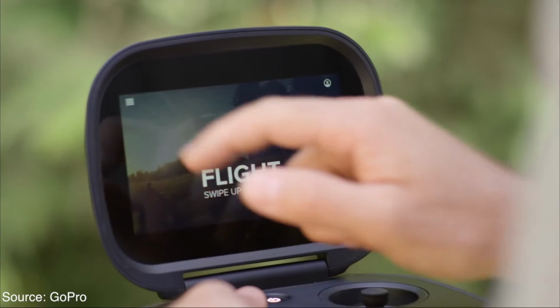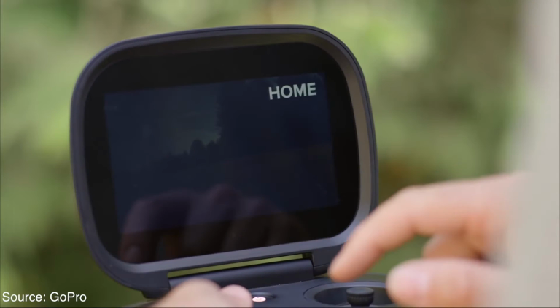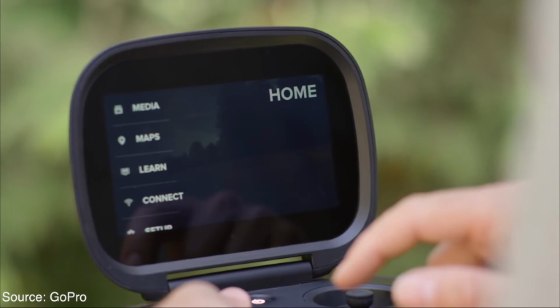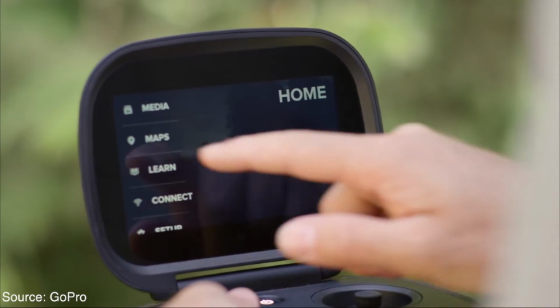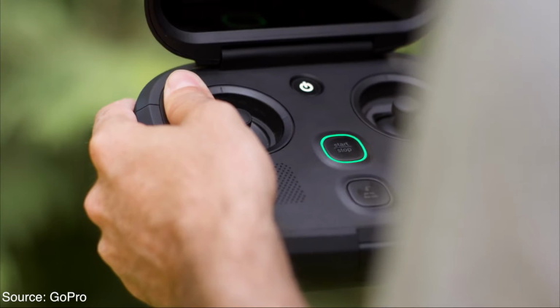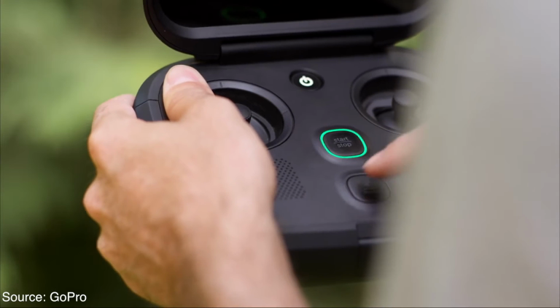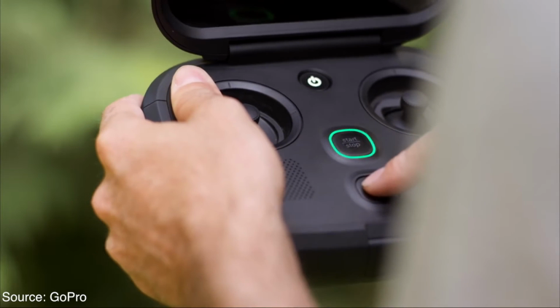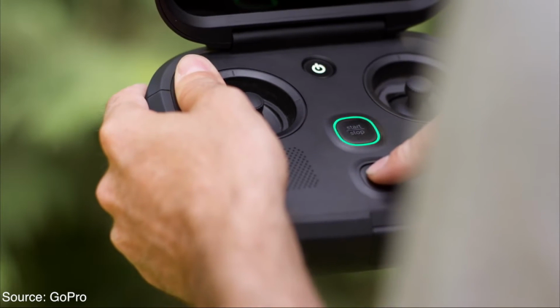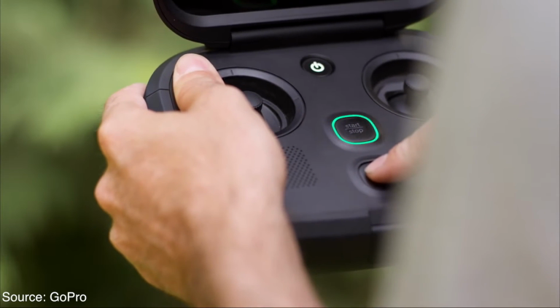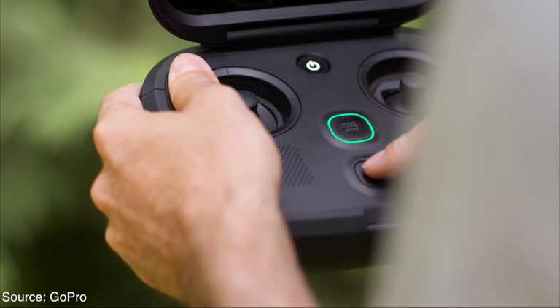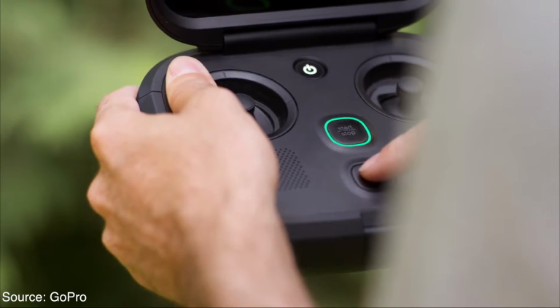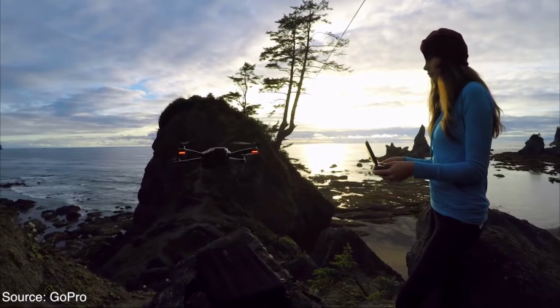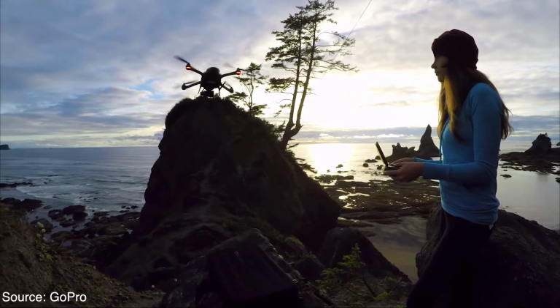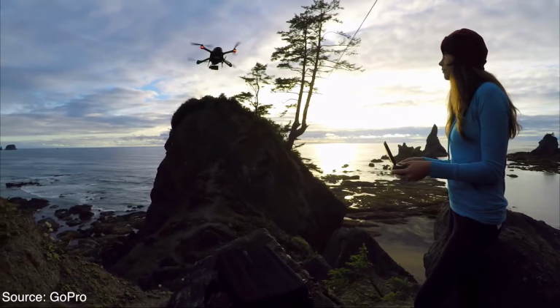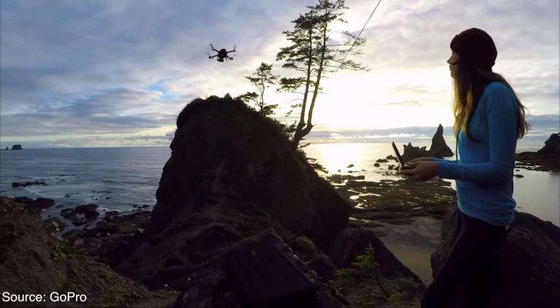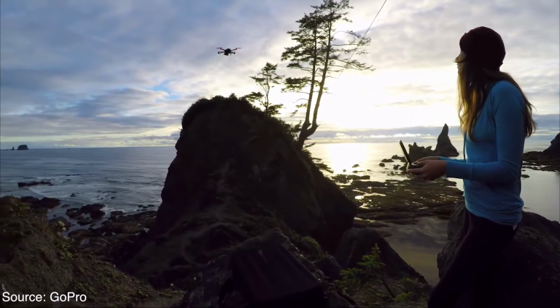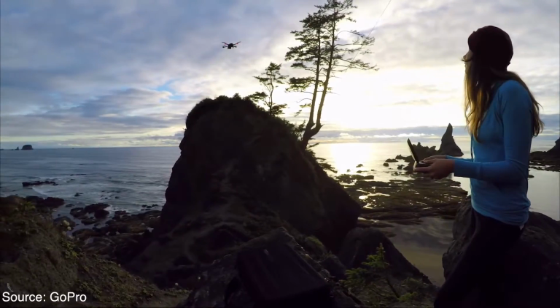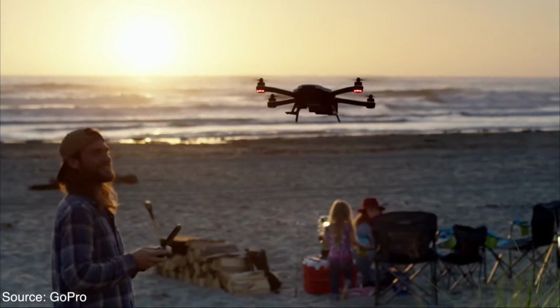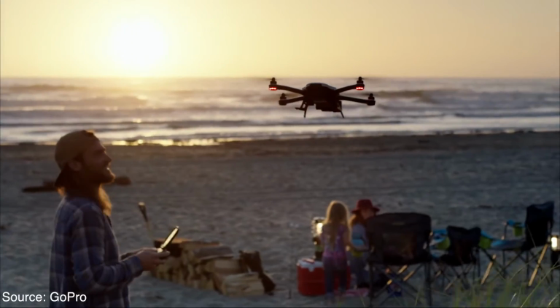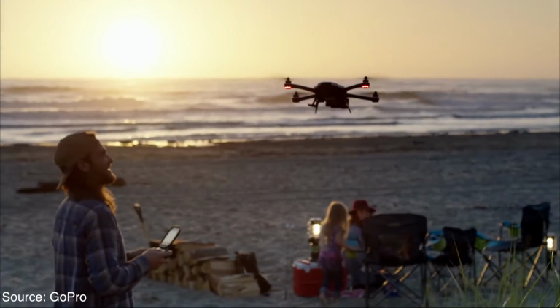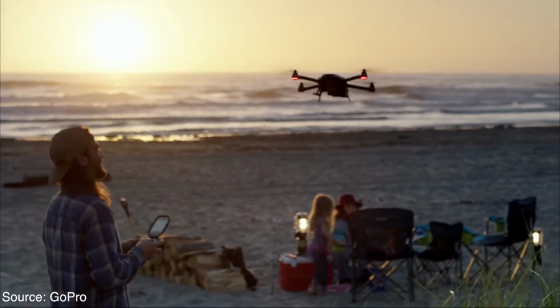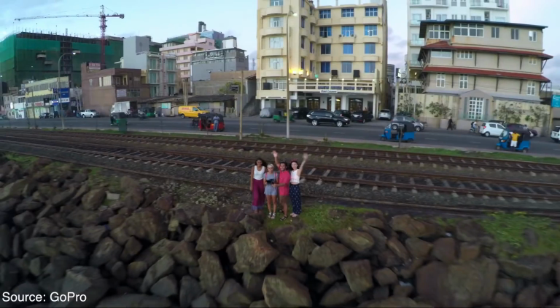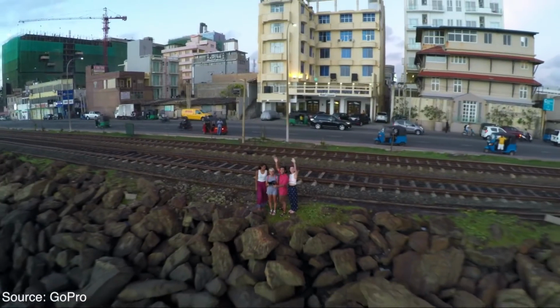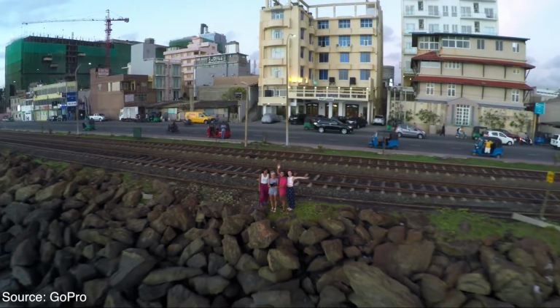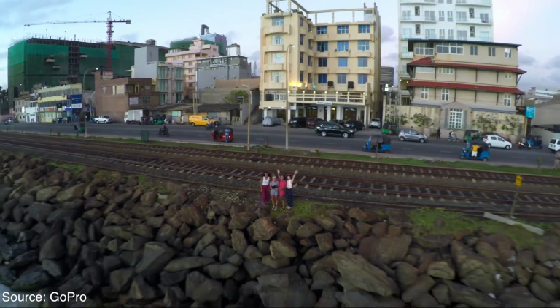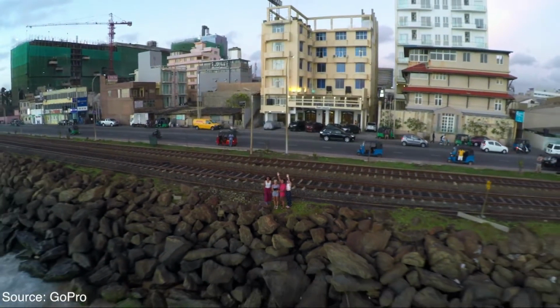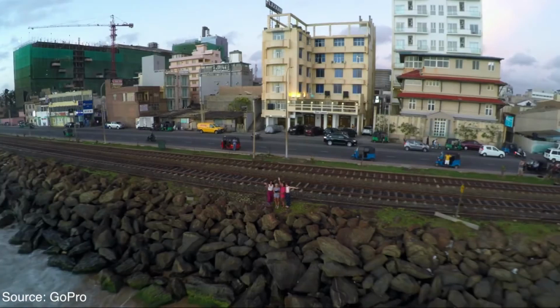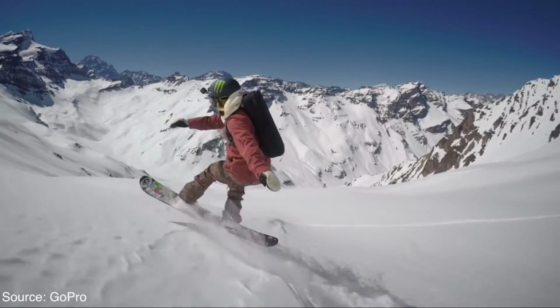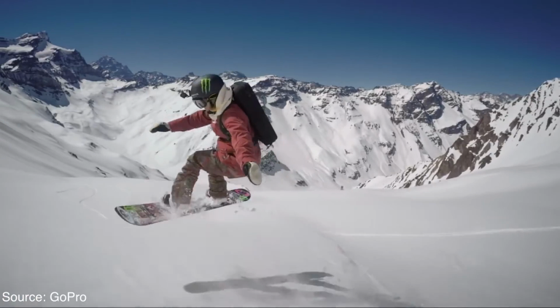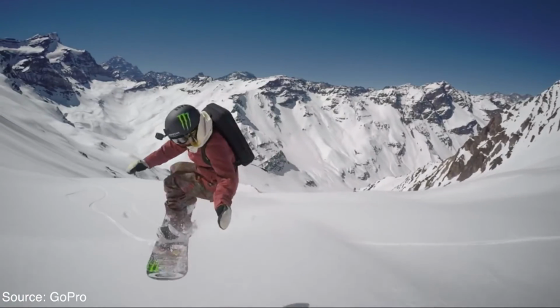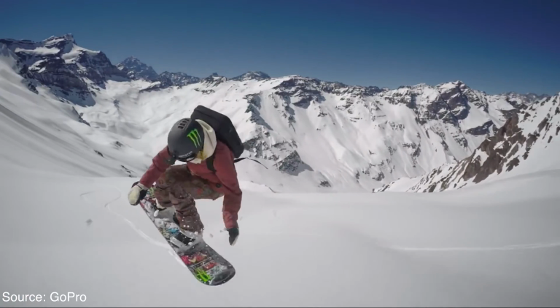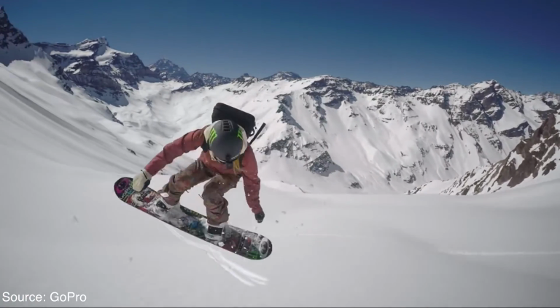The drone also features one button for takeoff, landing, and return to home, like most other drones these days. The Karma drone comes packed with 4 pre-programmed shots: Dronie, Cablecam, Reveal, and Orbit.